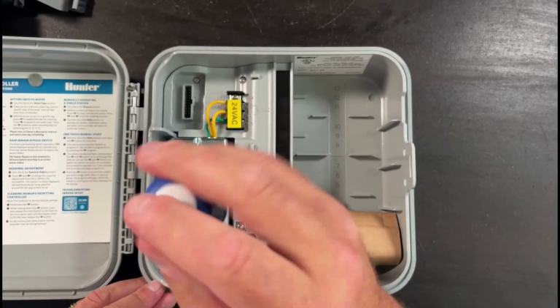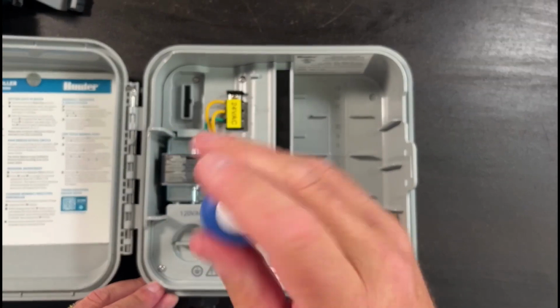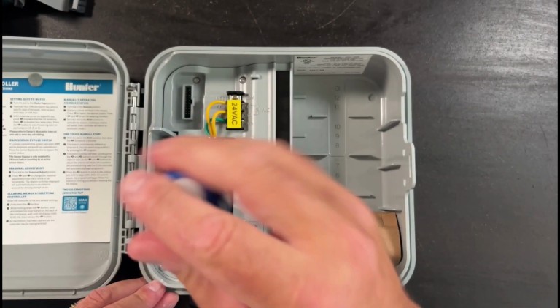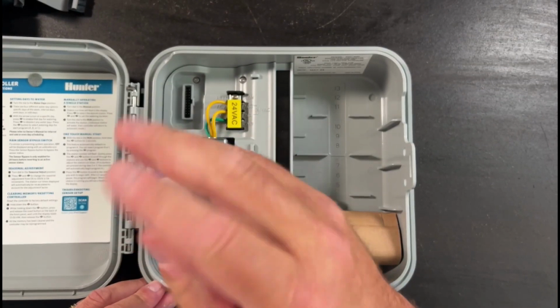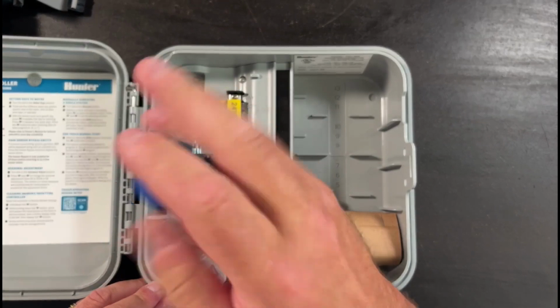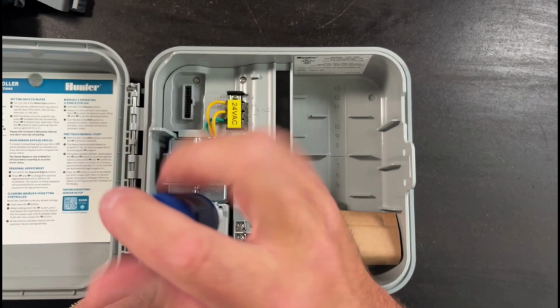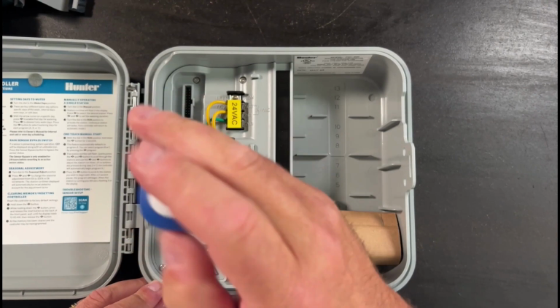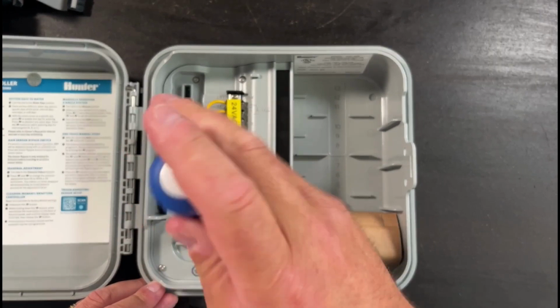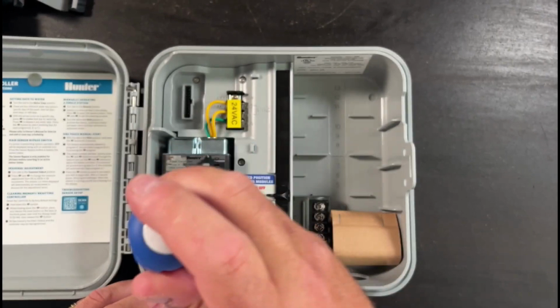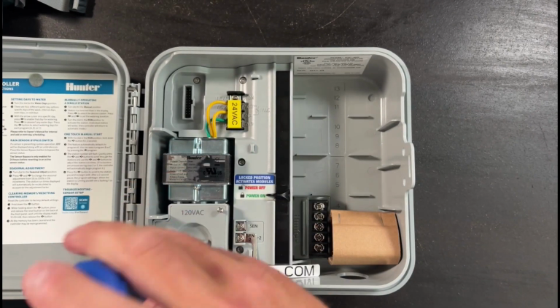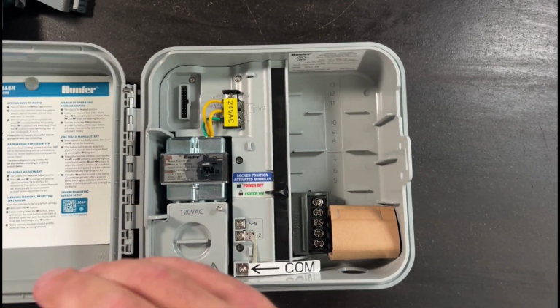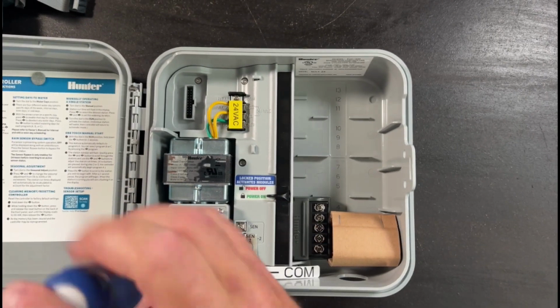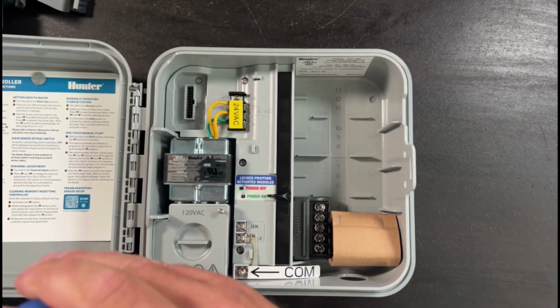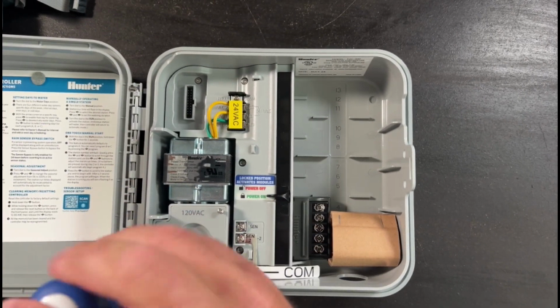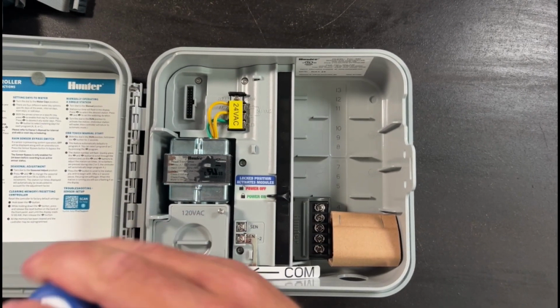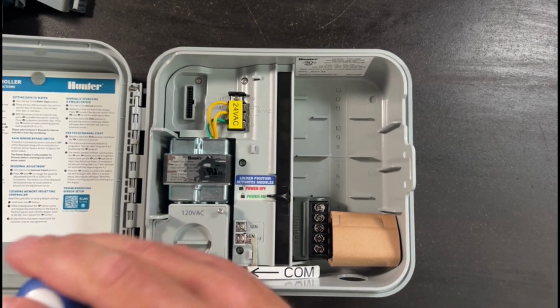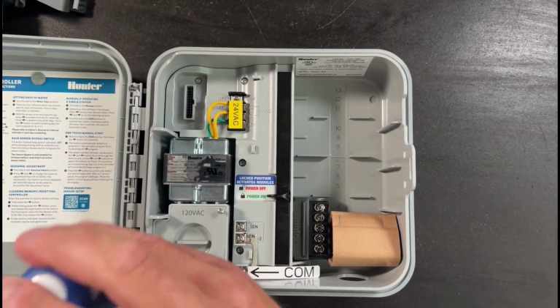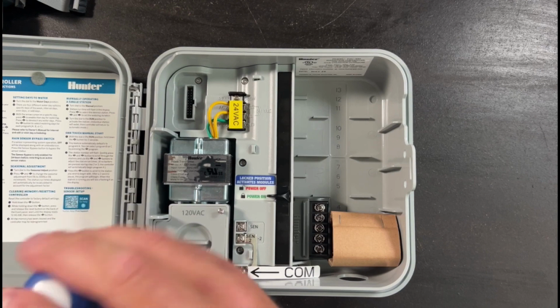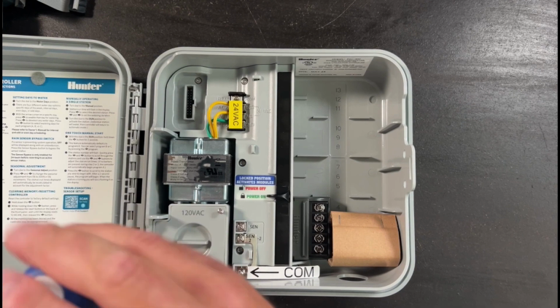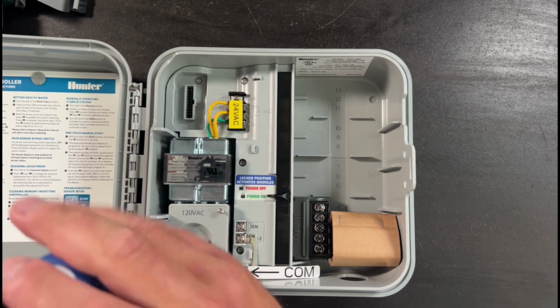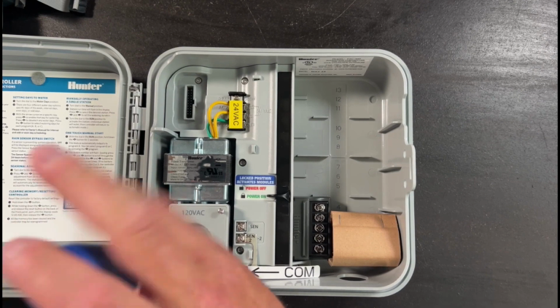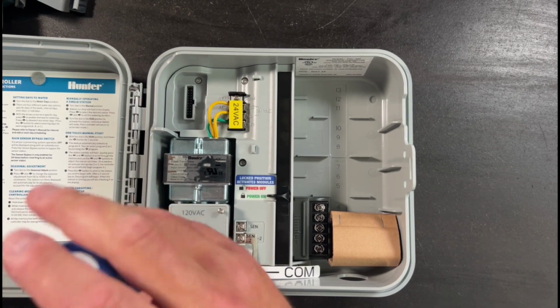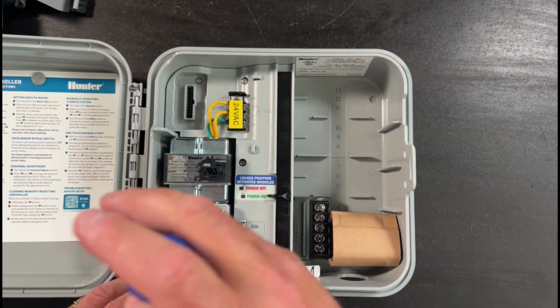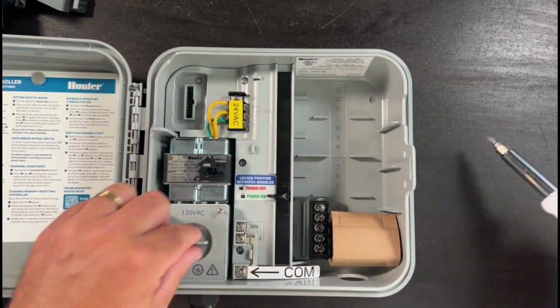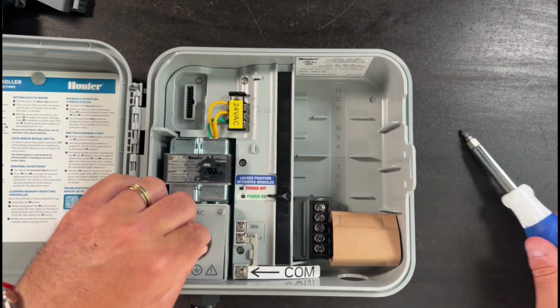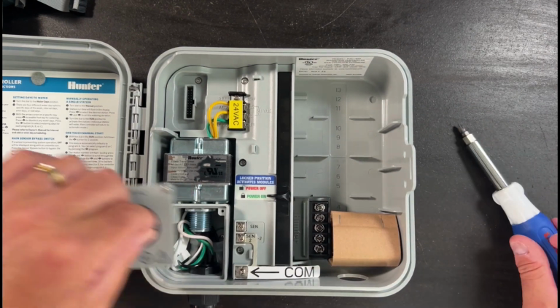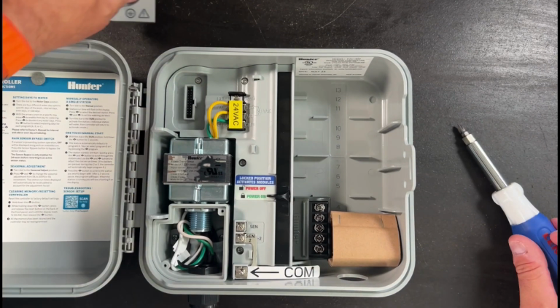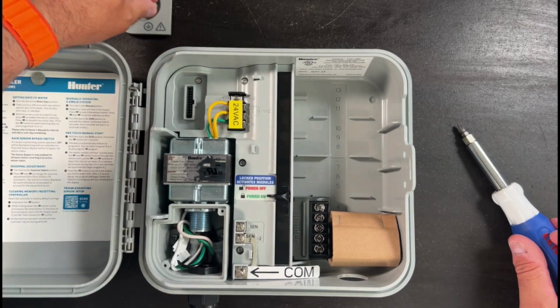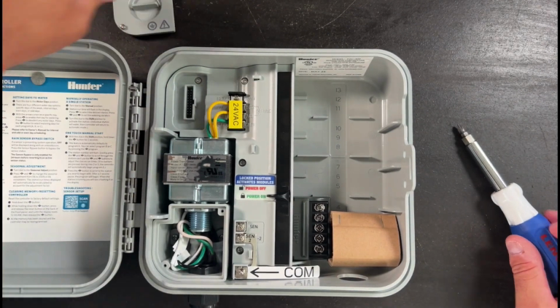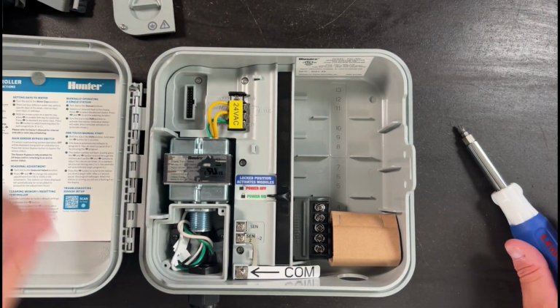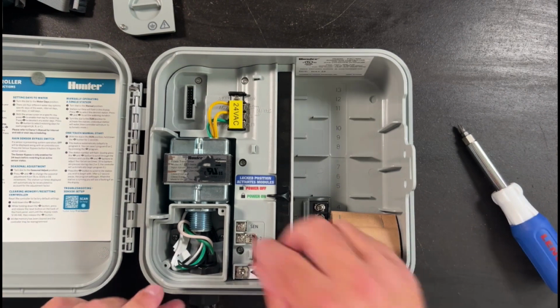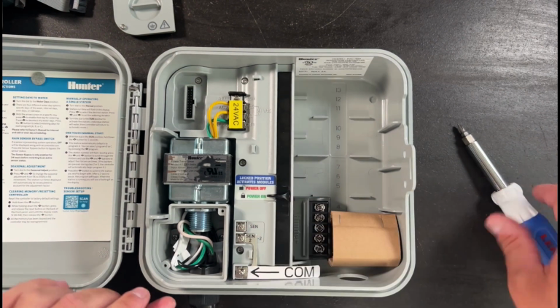Then we're going to remove the cover where the 120 power comes in to the junction box at the bottom of the transformer. It simply unscrews and you can pop the cover off, revealing the splices underneath.